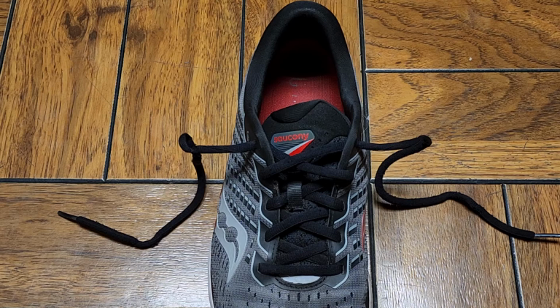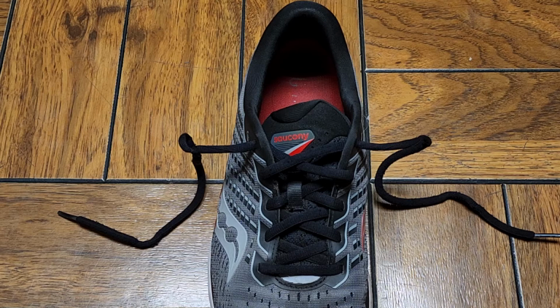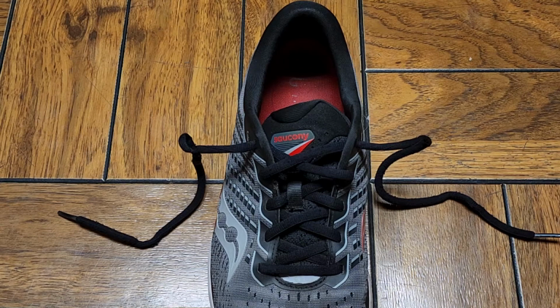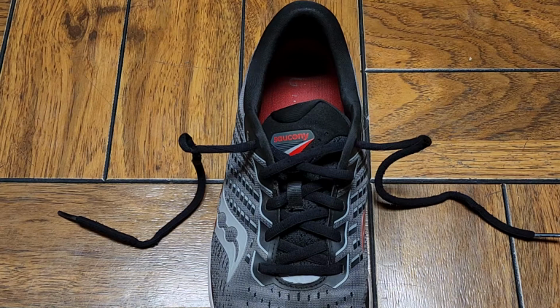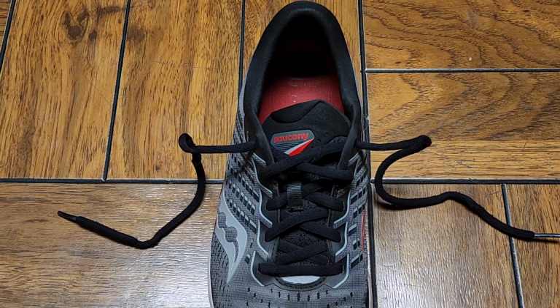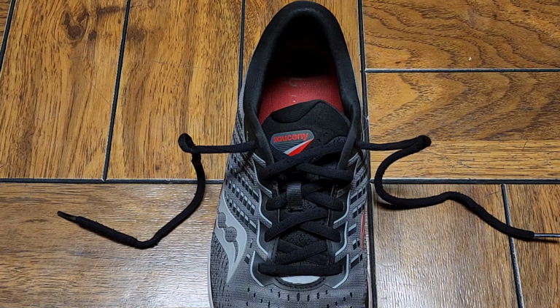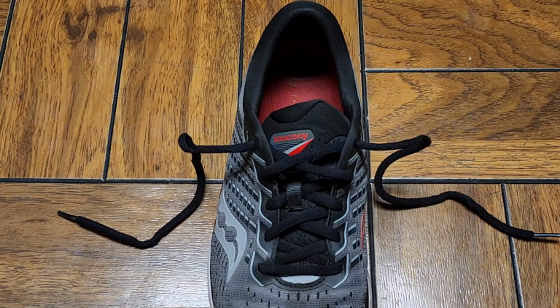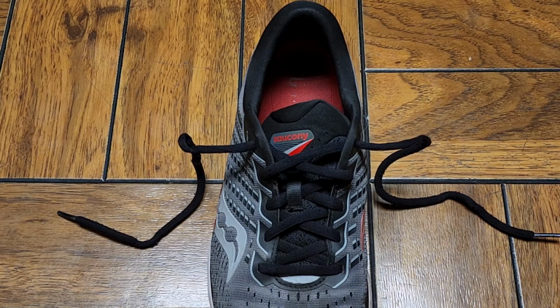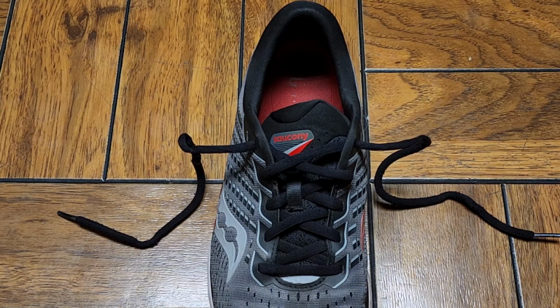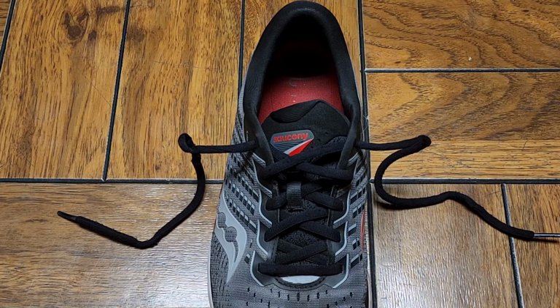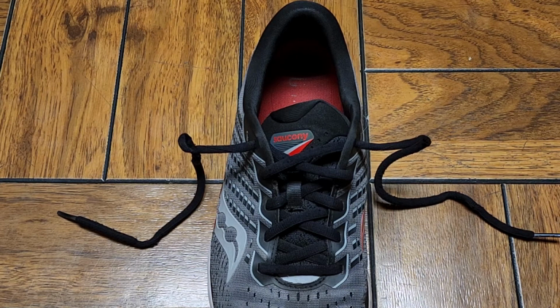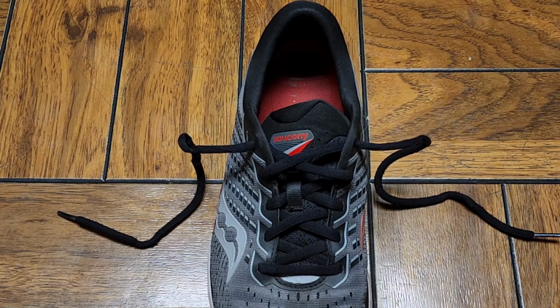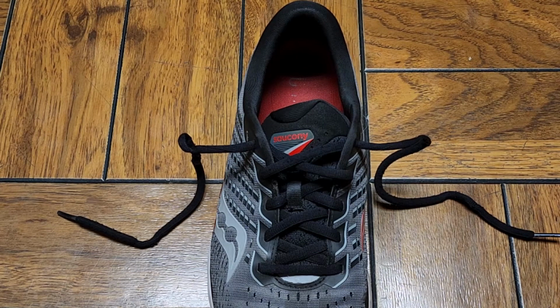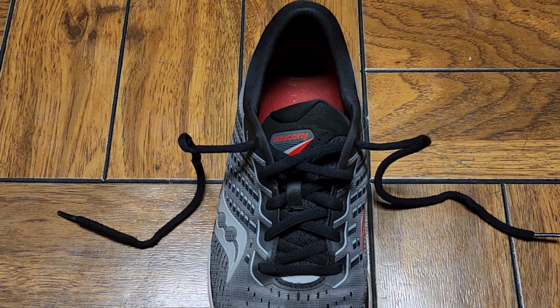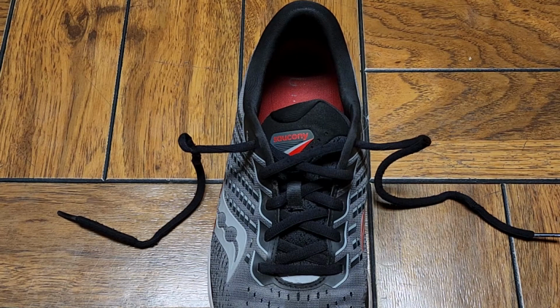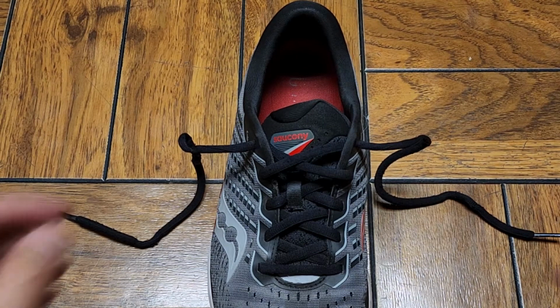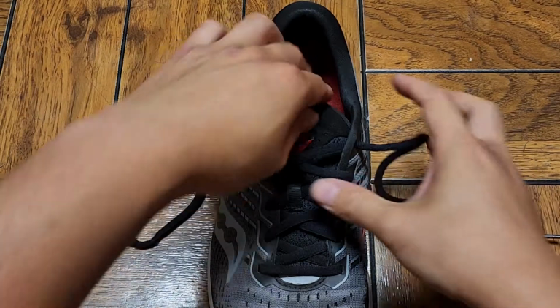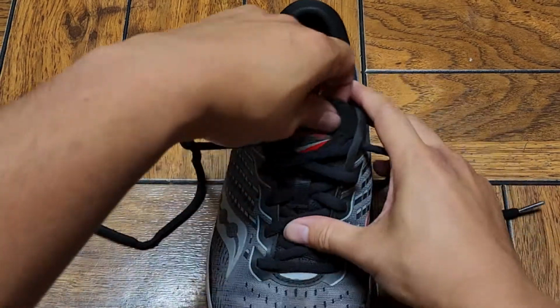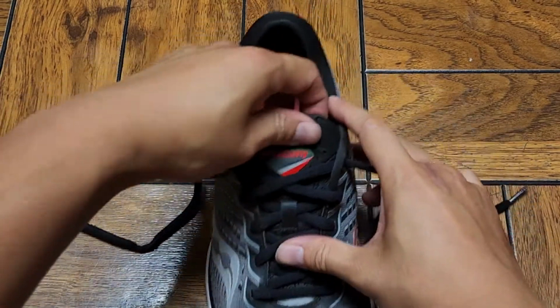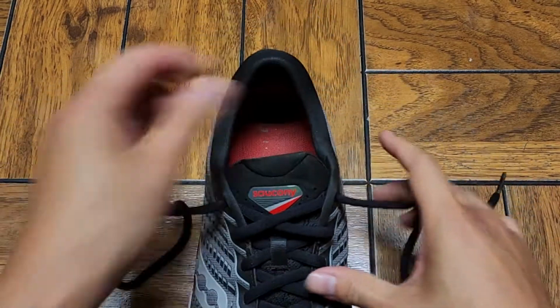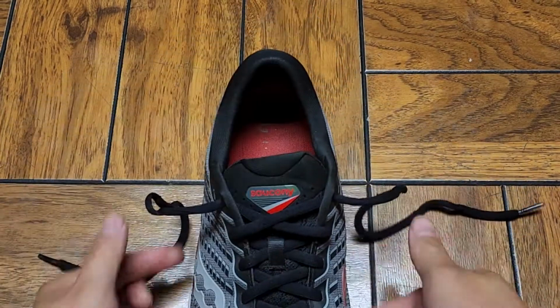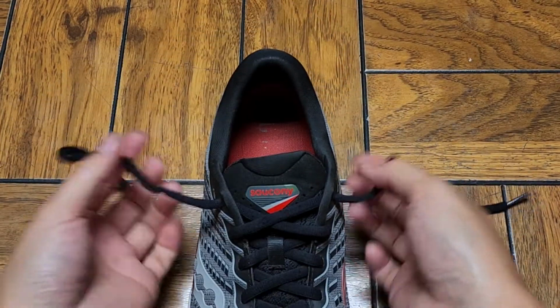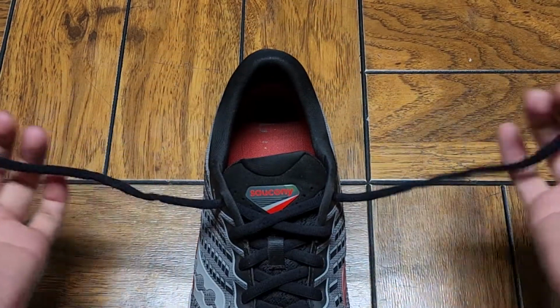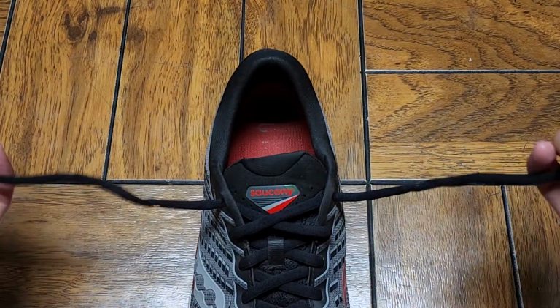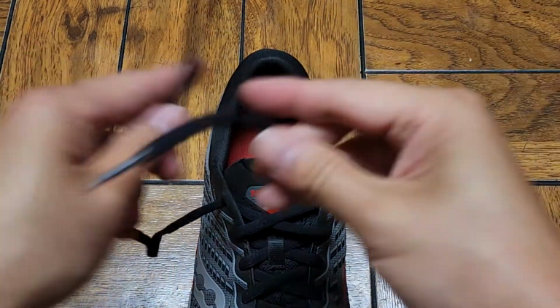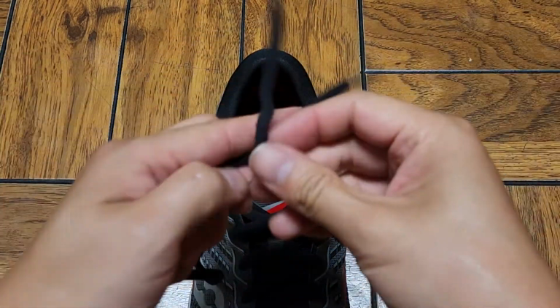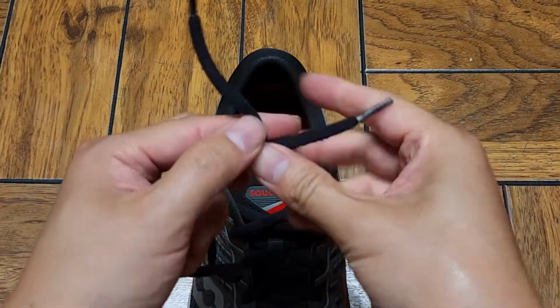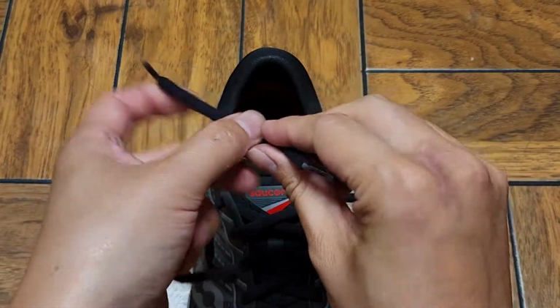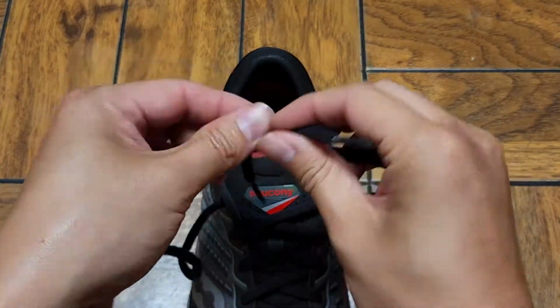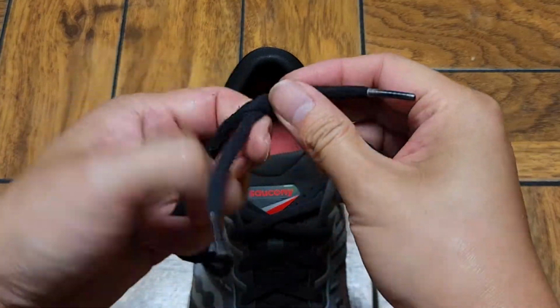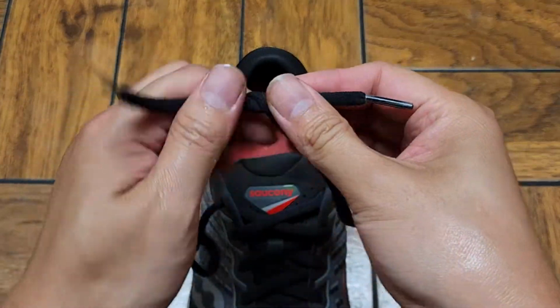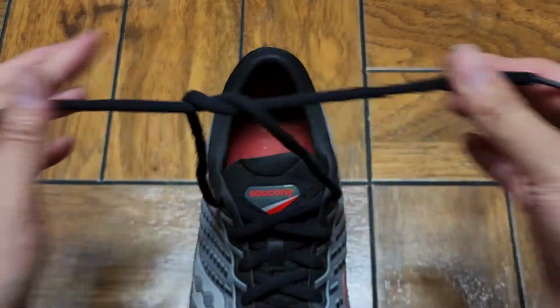I'm going to show you the fastest way to tie a shoe, at least as far as I know. So what you do, you do the normal tying like this first.